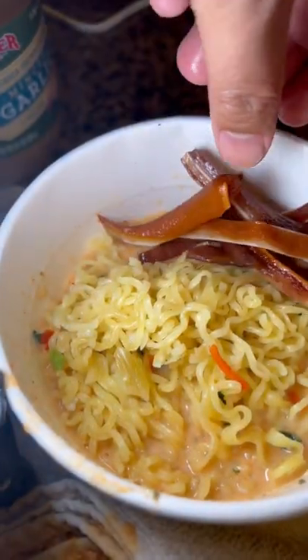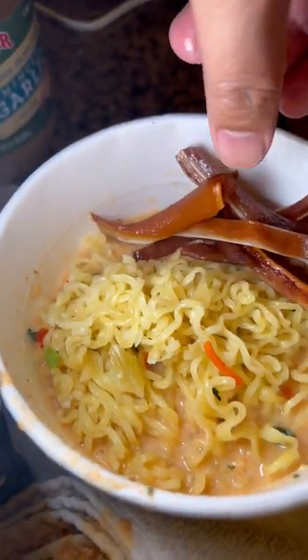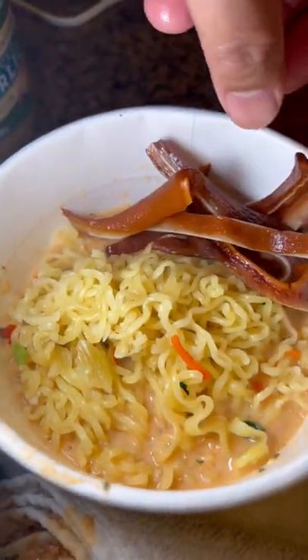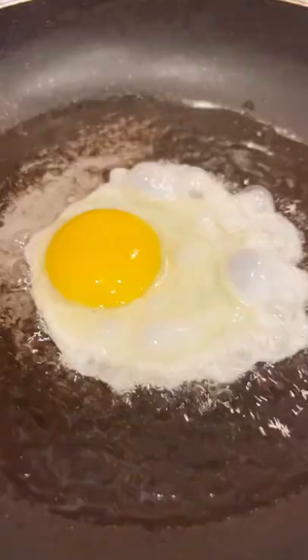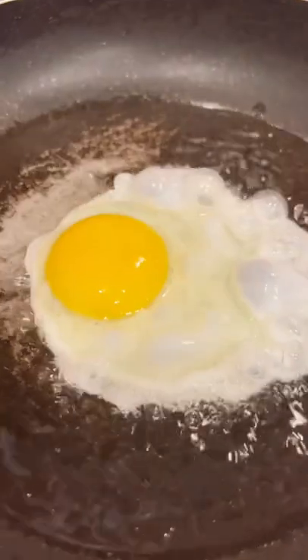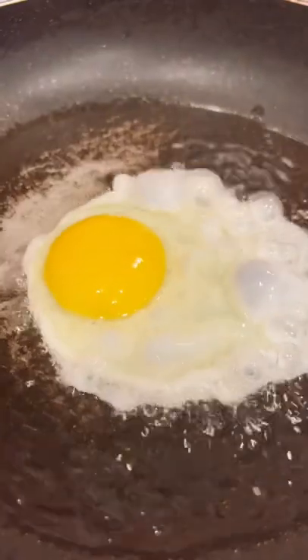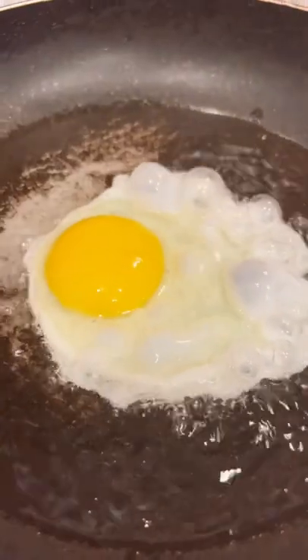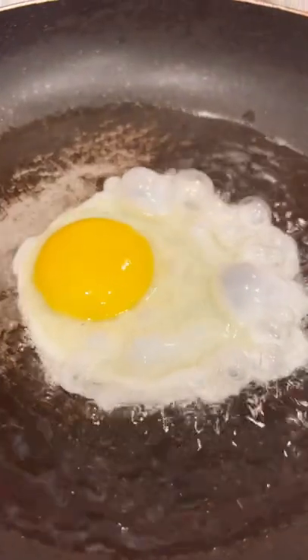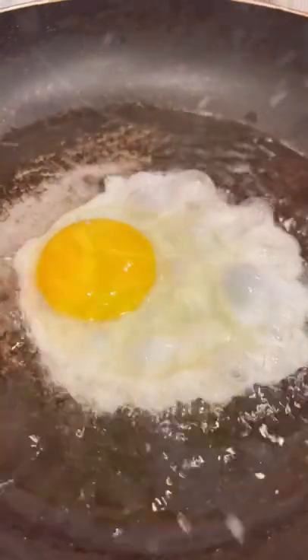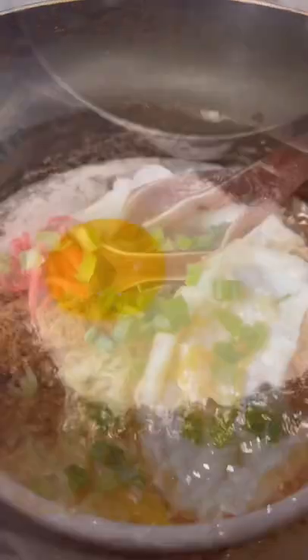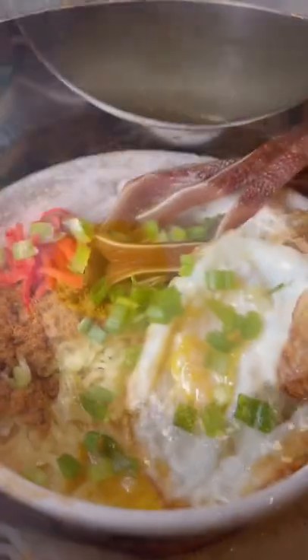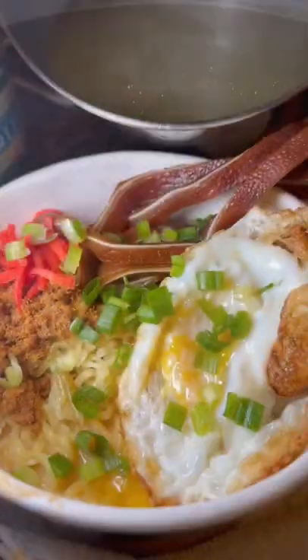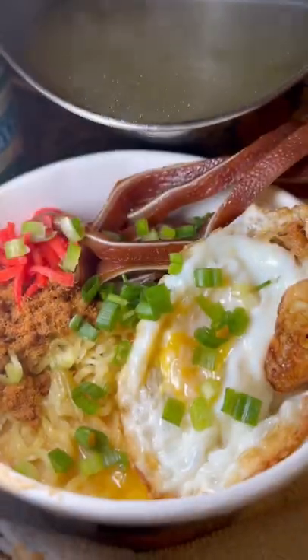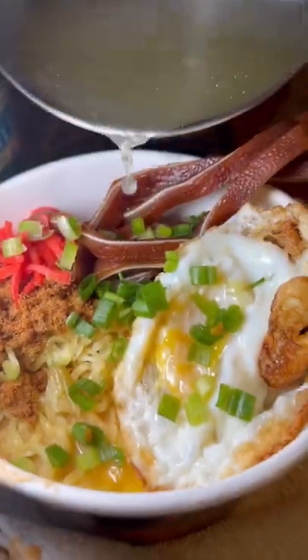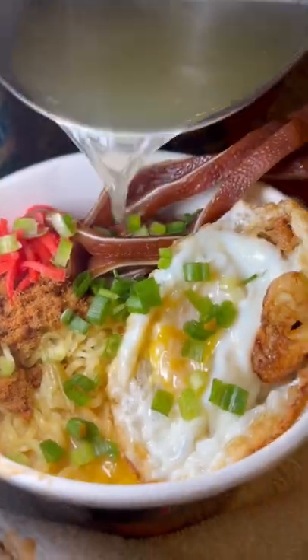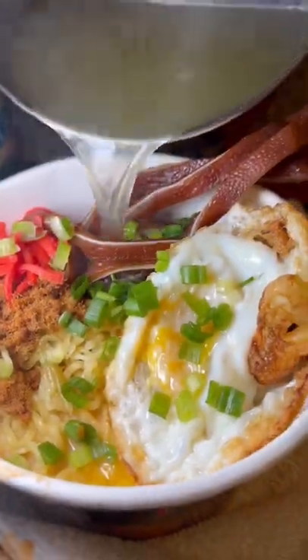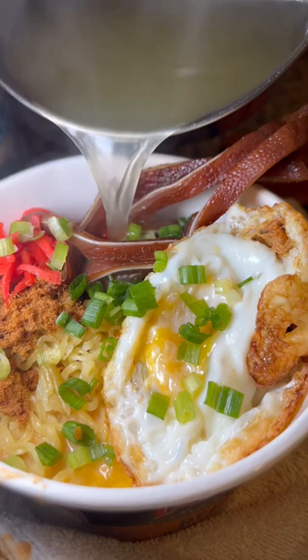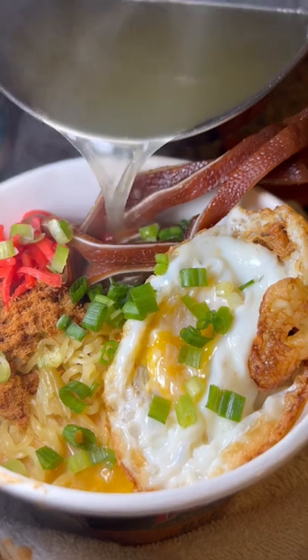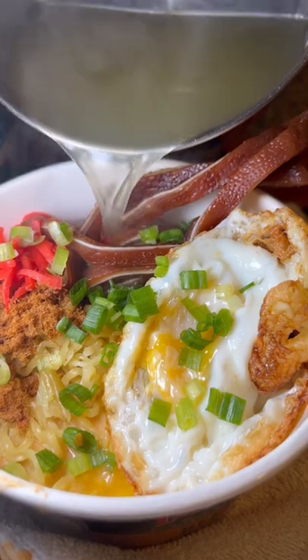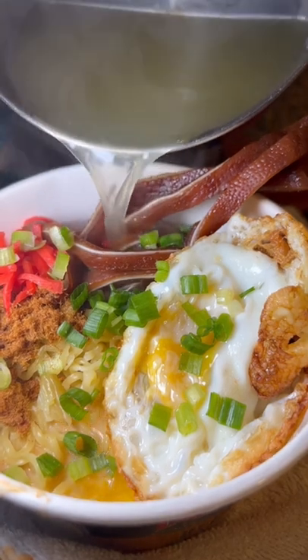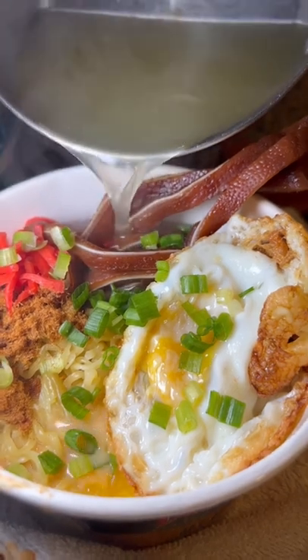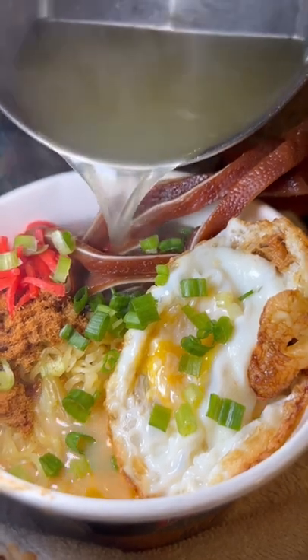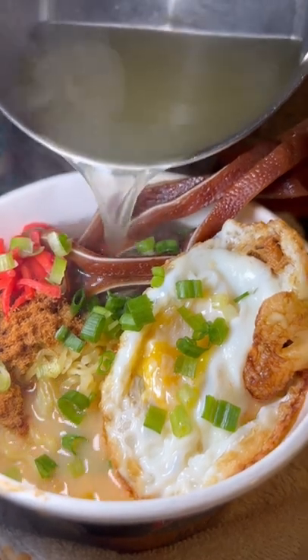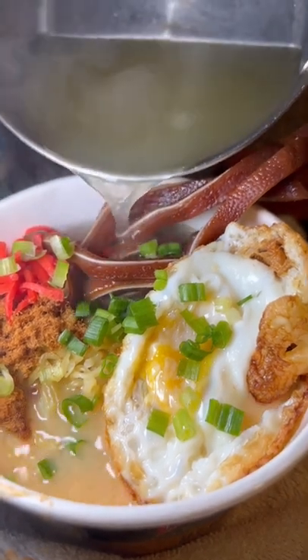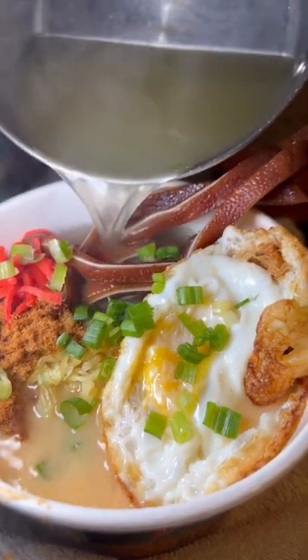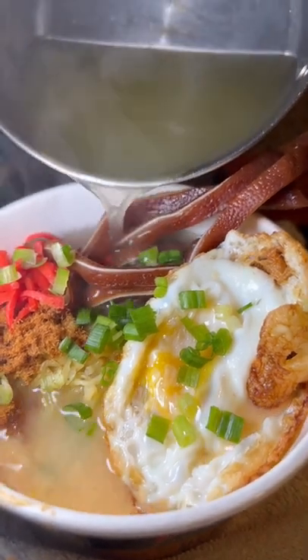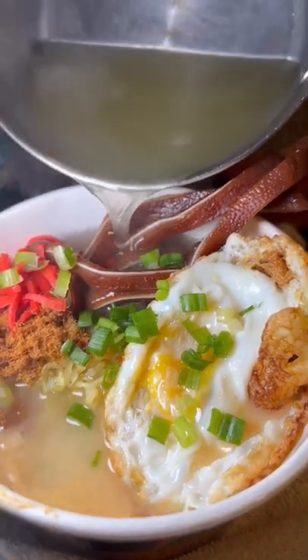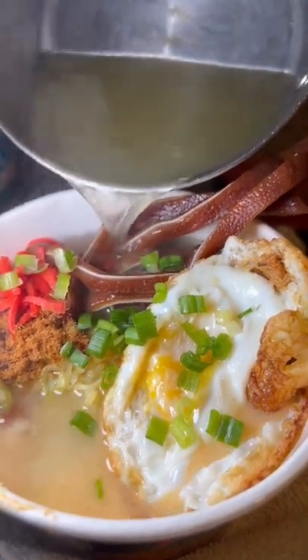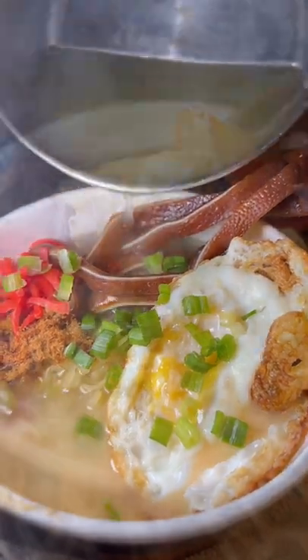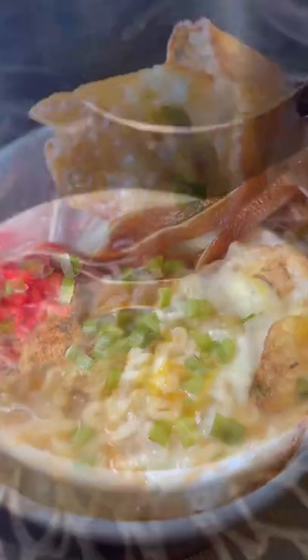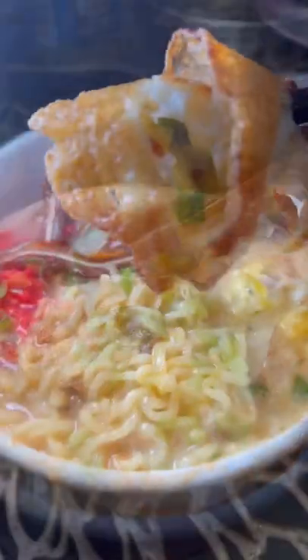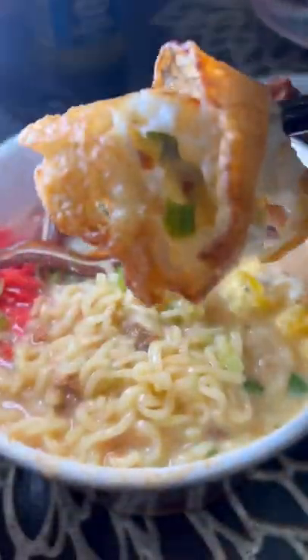Oh wait, we need to have an egg and a ramen. So this is it, a cheesy ramen hack. Enjoy!